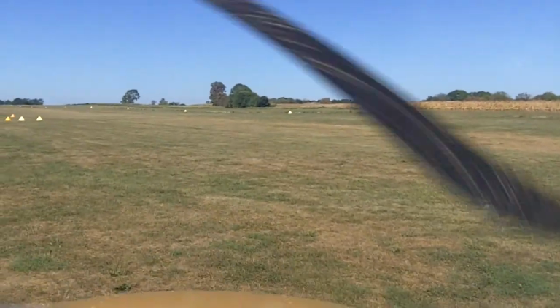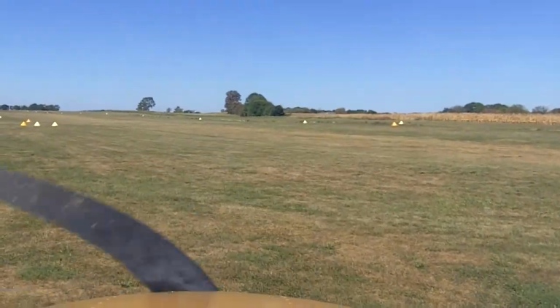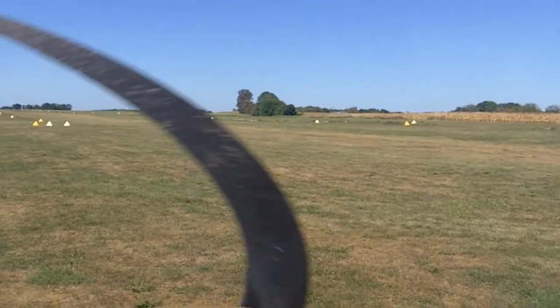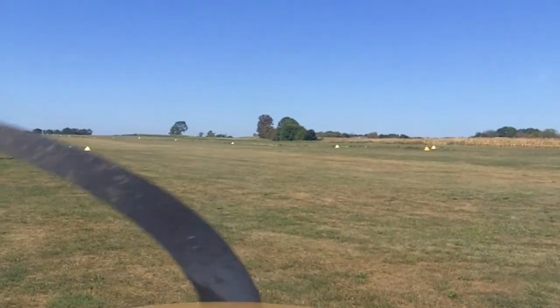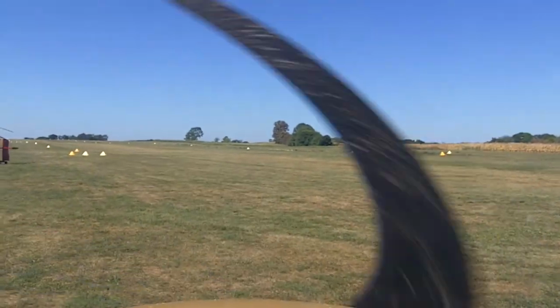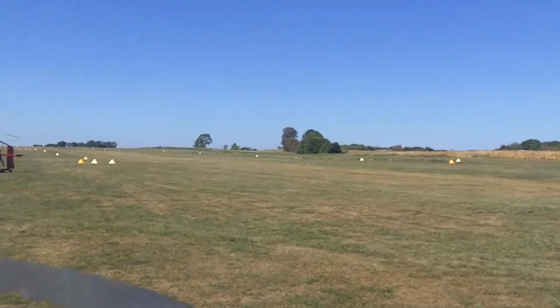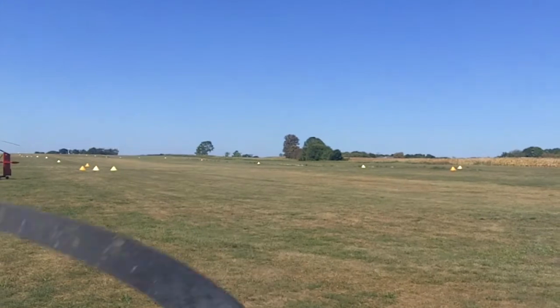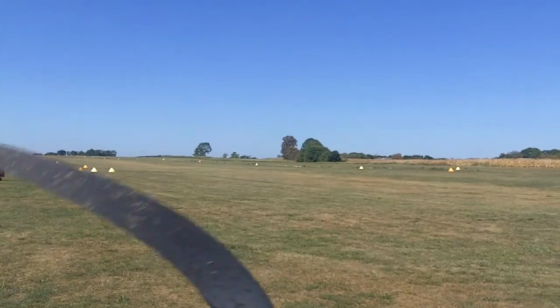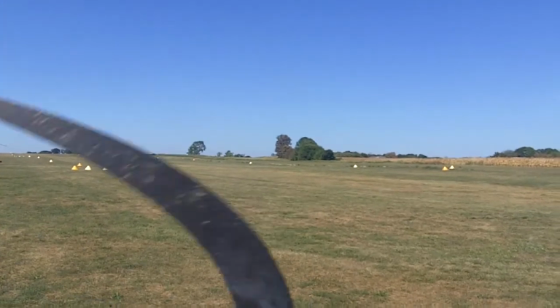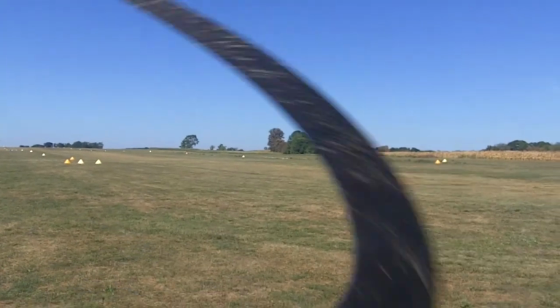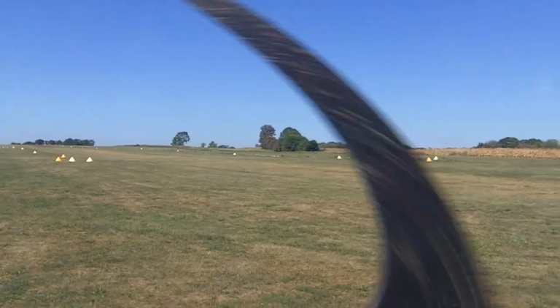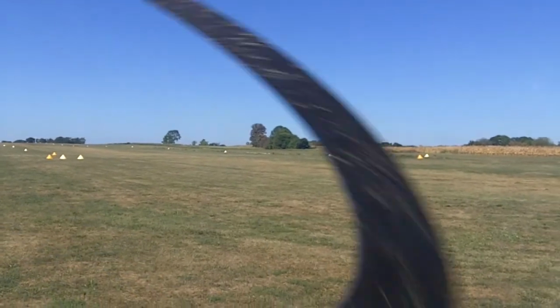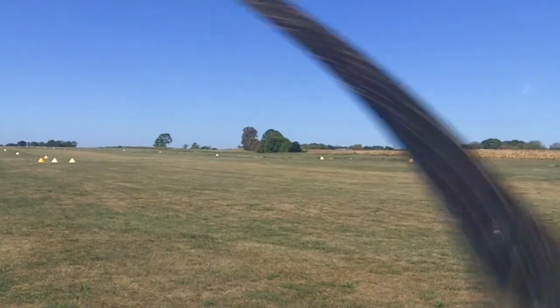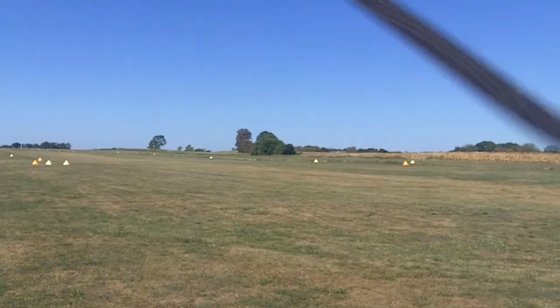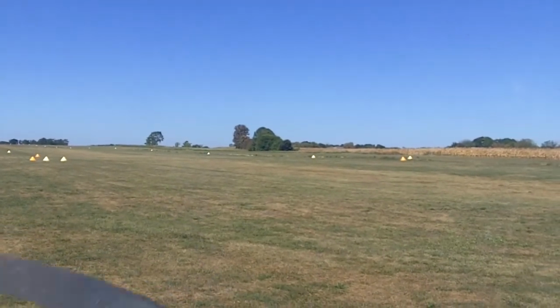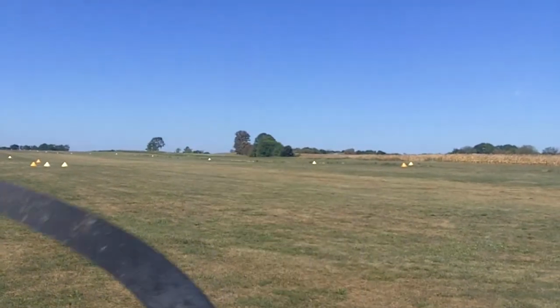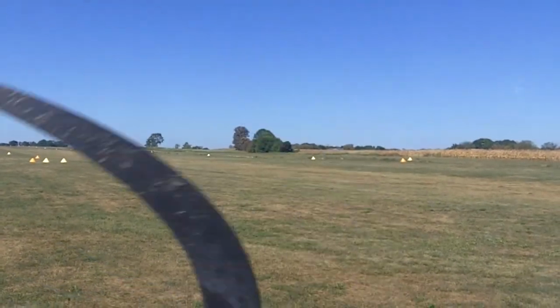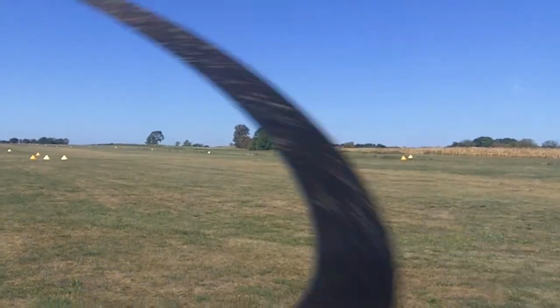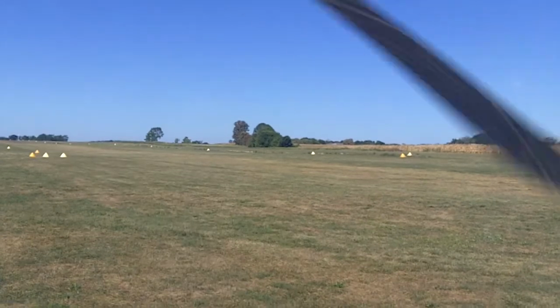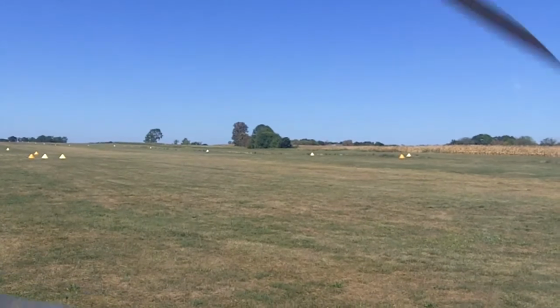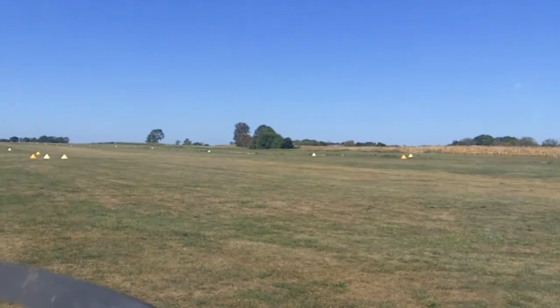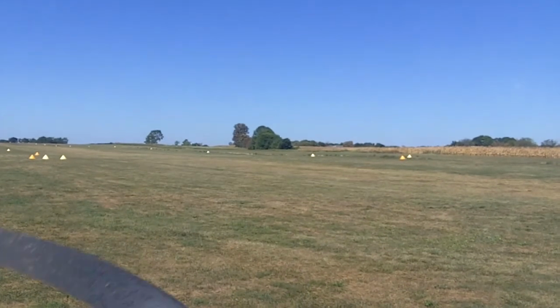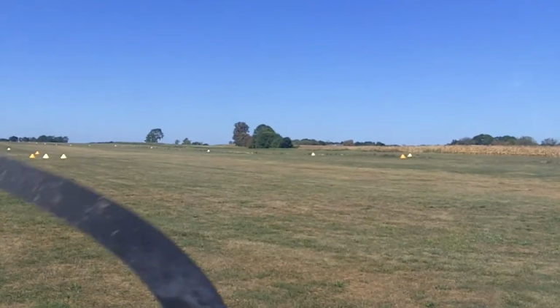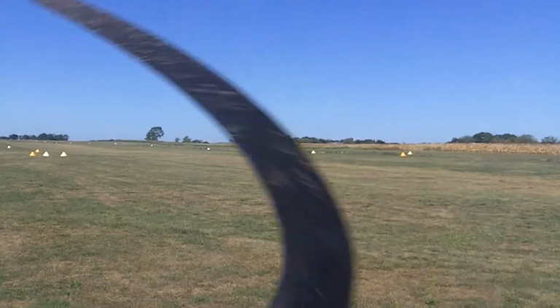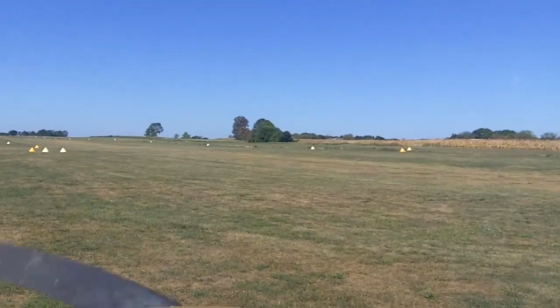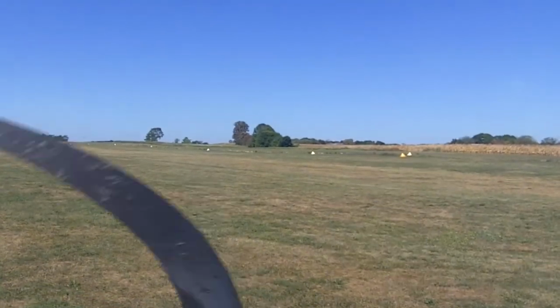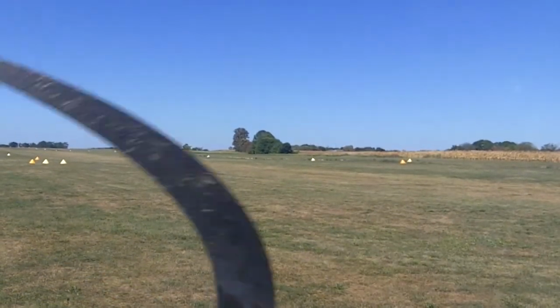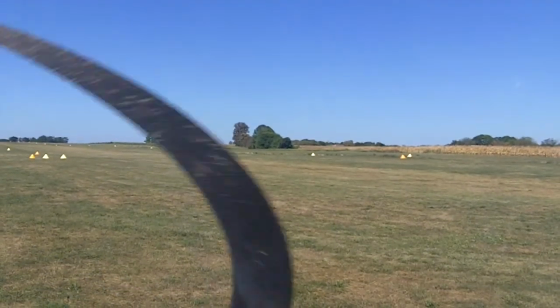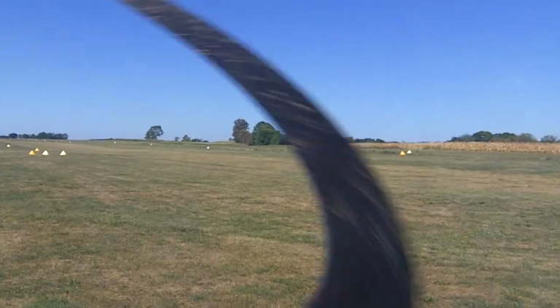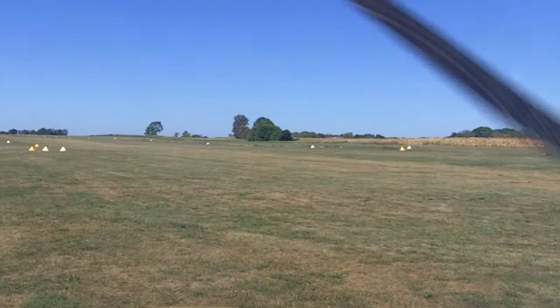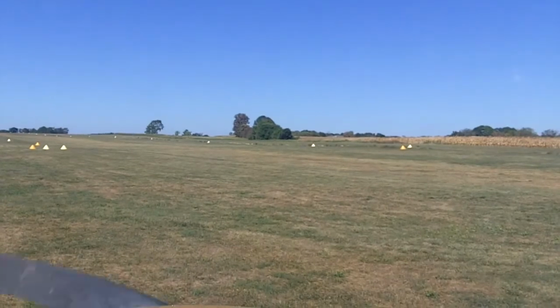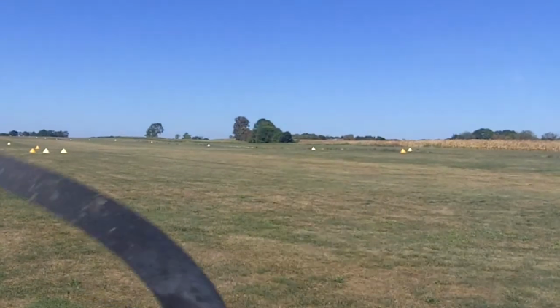So there's just a couple take-off checklists we do. I'm going to check the controls, make sure everything turns like you'd expect — that's good. Our flaps are set and our trim is set, so our flaps go to 10 degrees. That just helps us get off the ground a little bit faster.